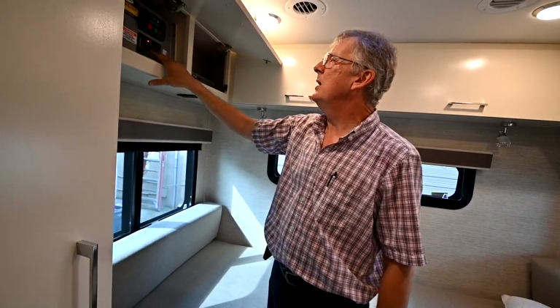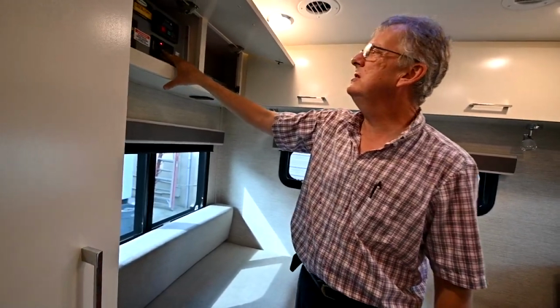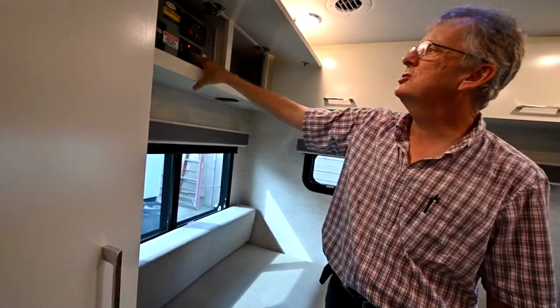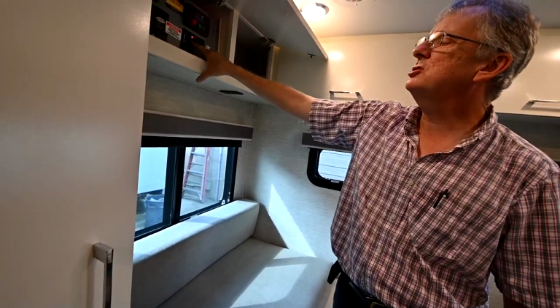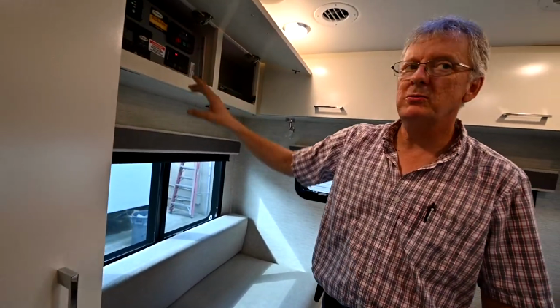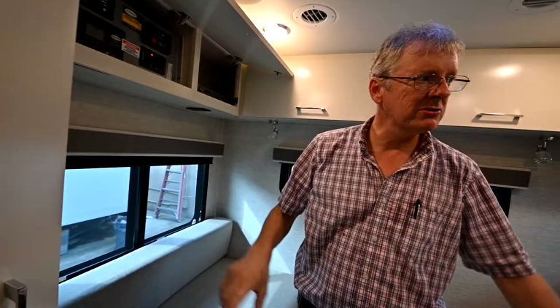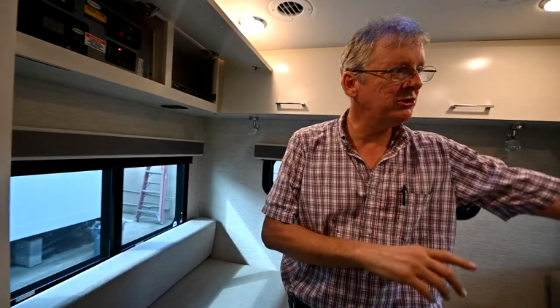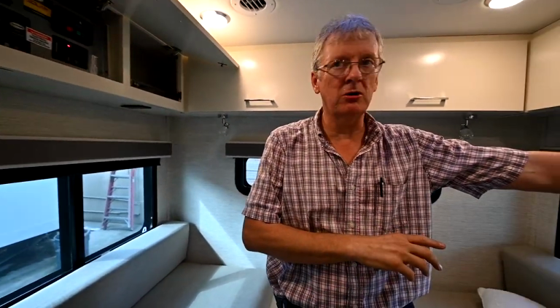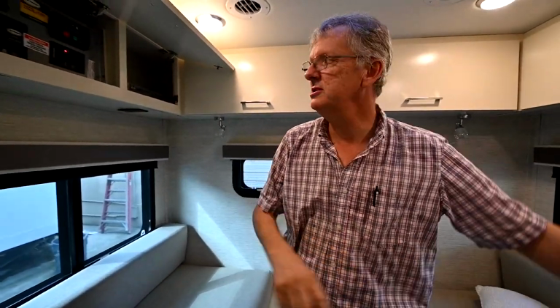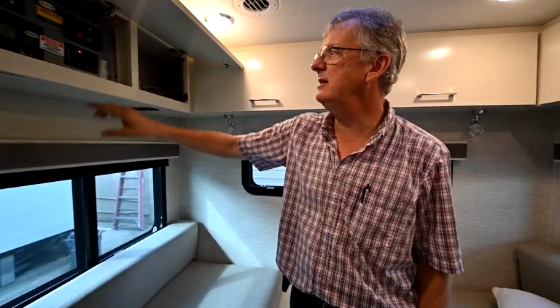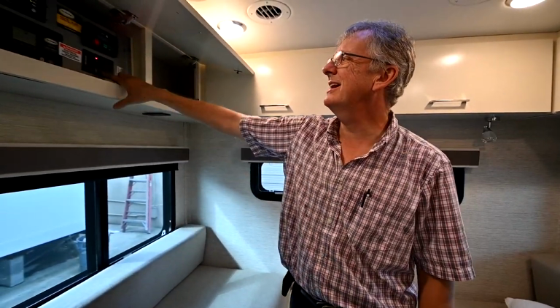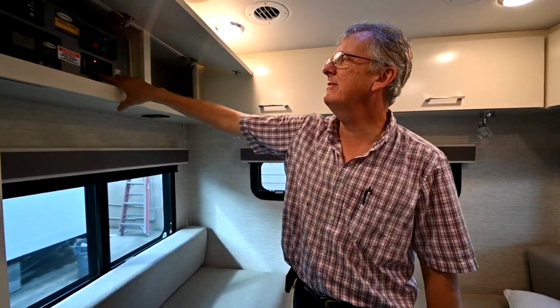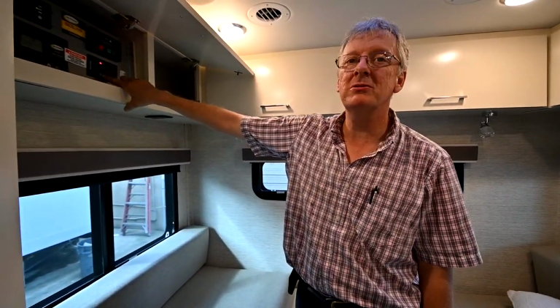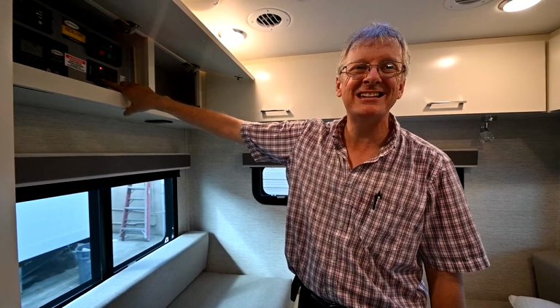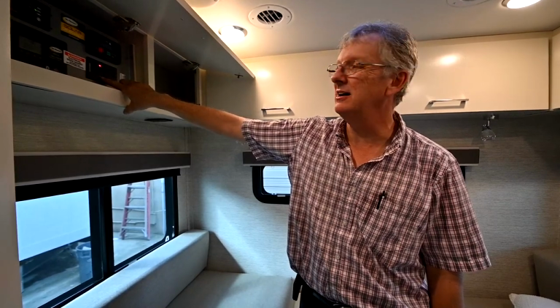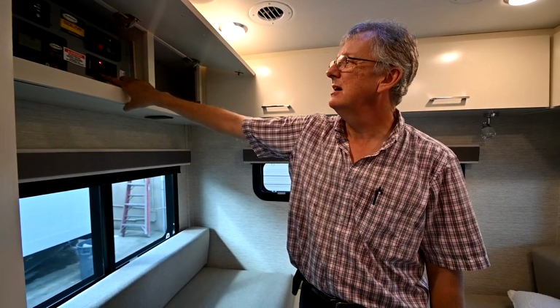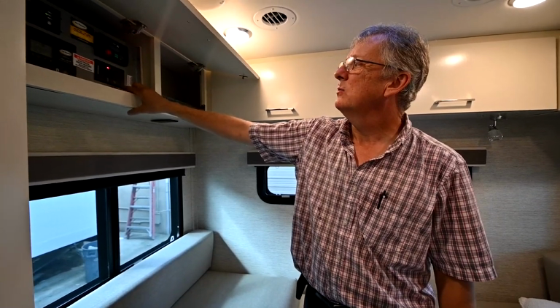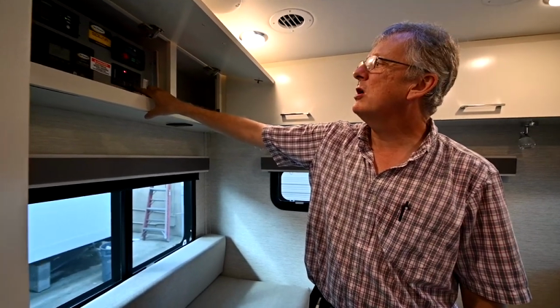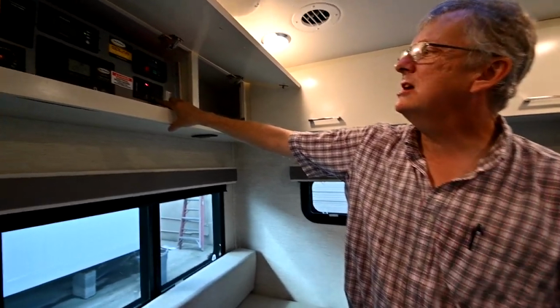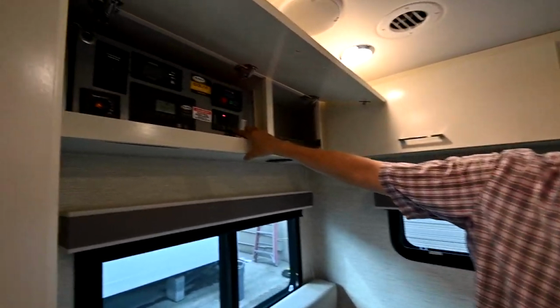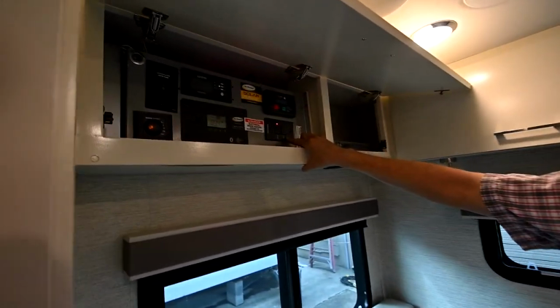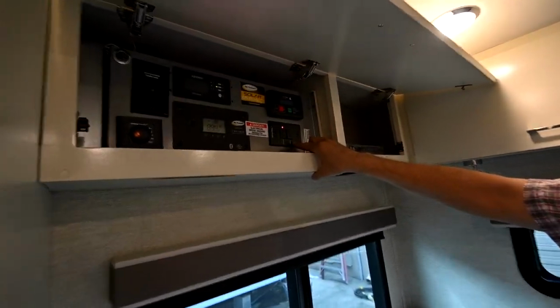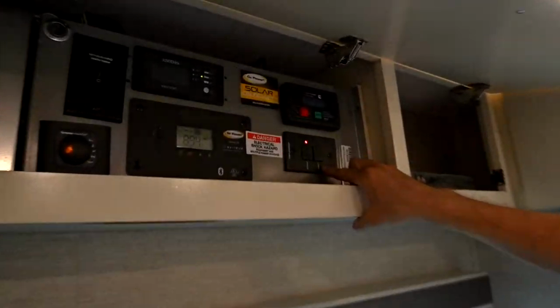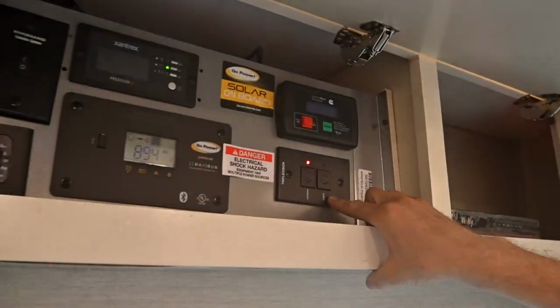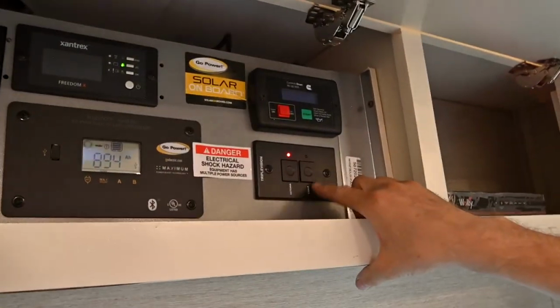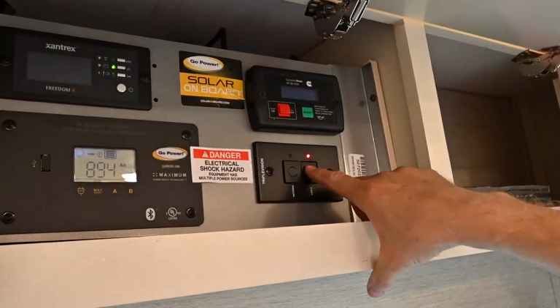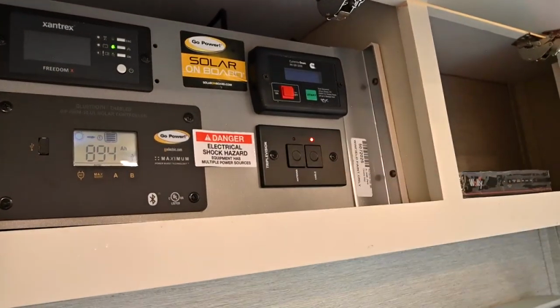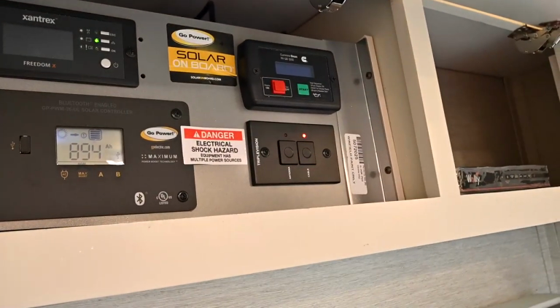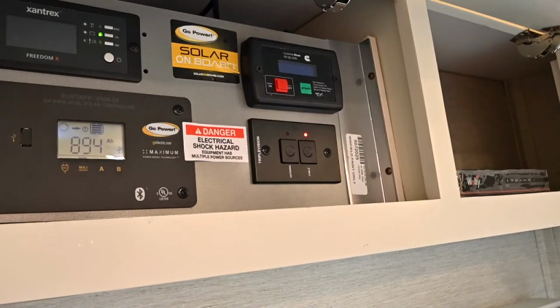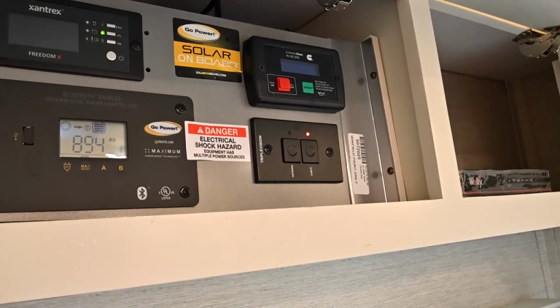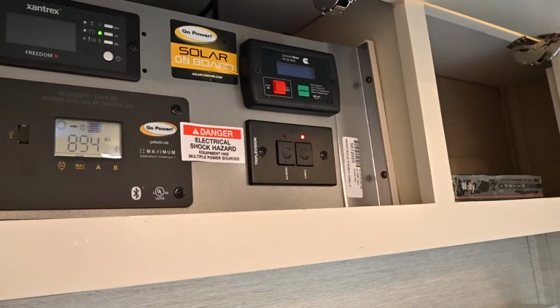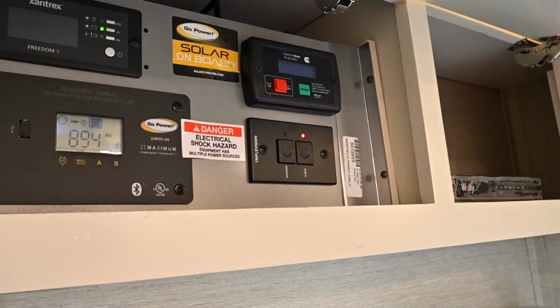I want to make sure that when watching local TV, I had this on antenna. When I'm watching cable TV outside and I've got that cable plugged in, I can just switch it — just like that.